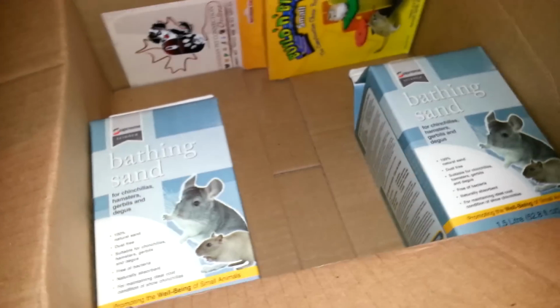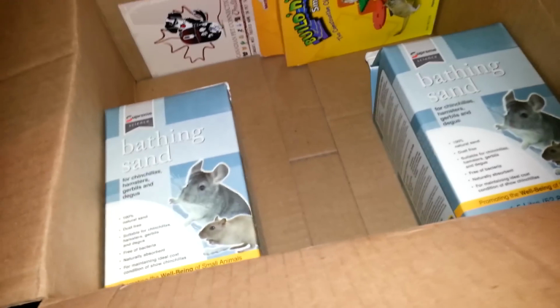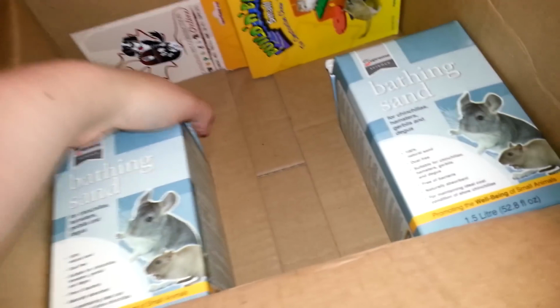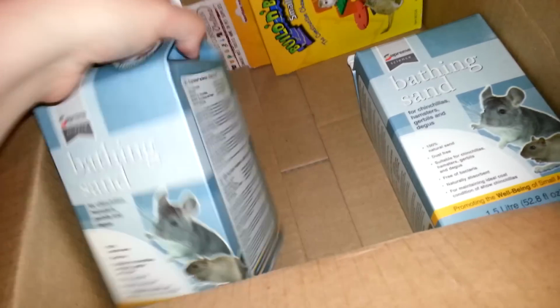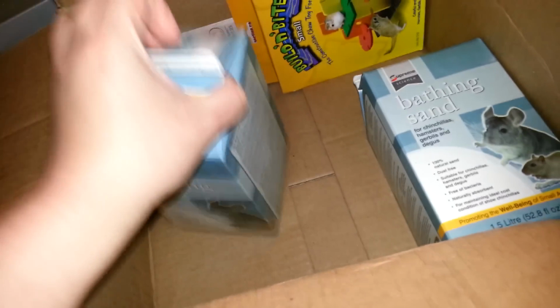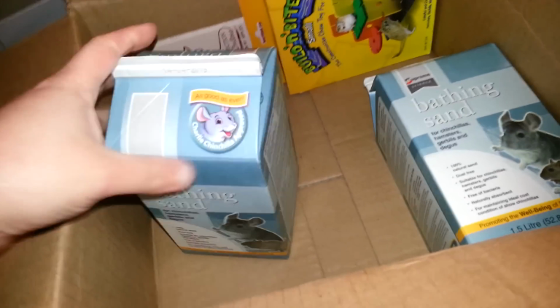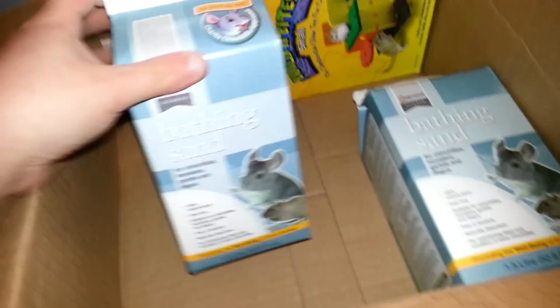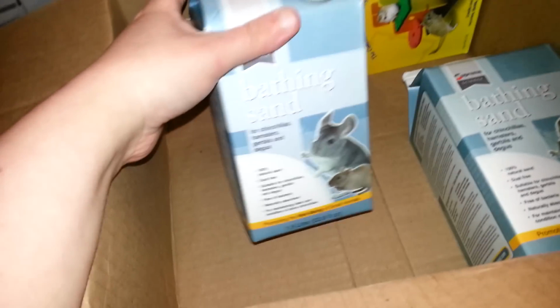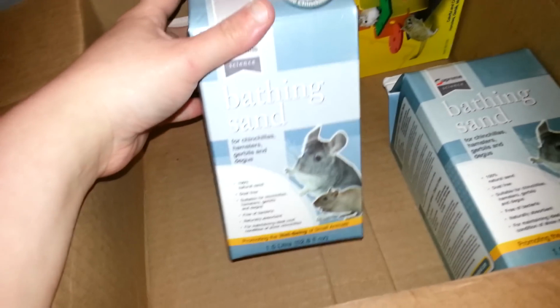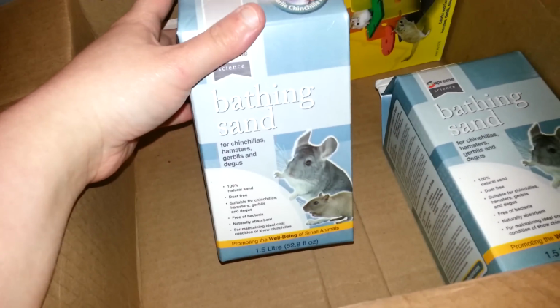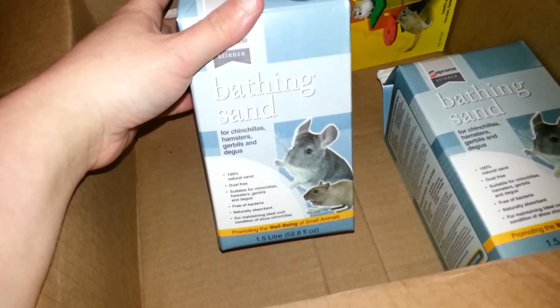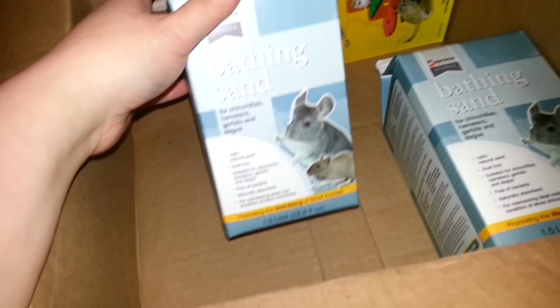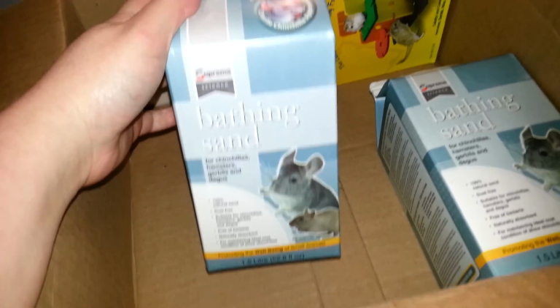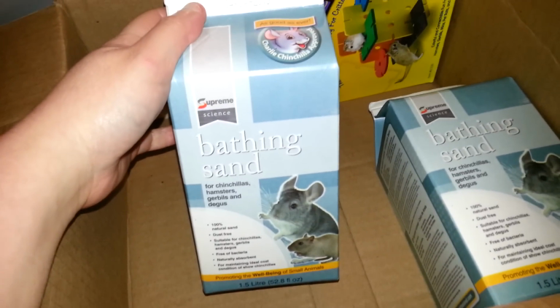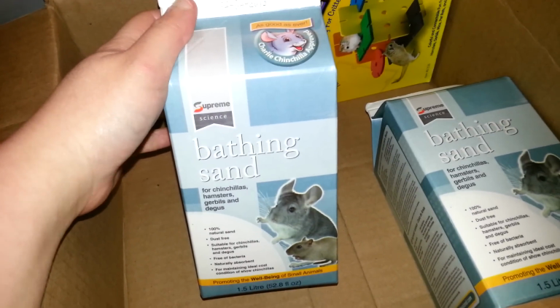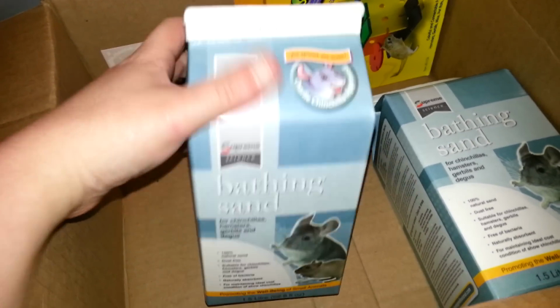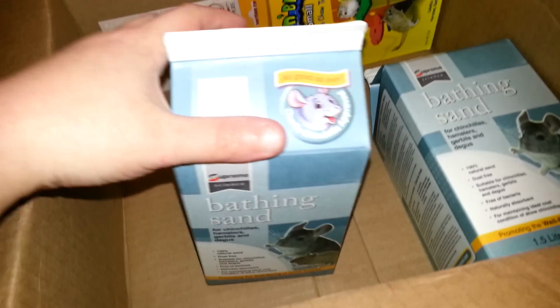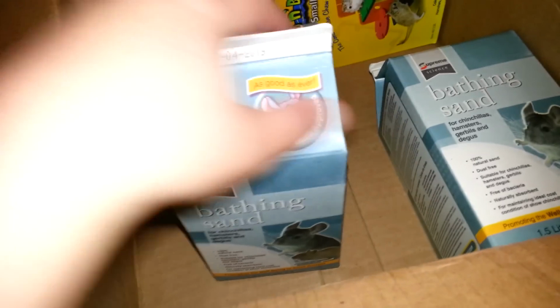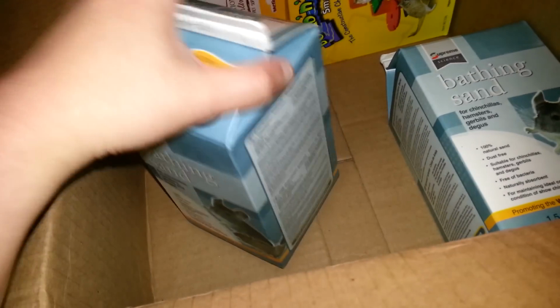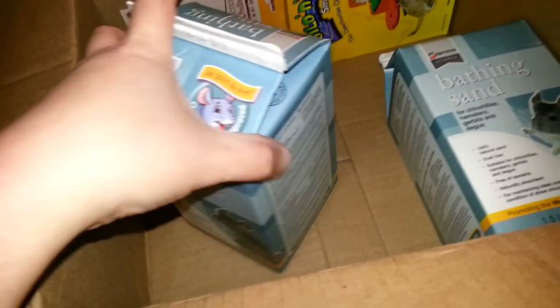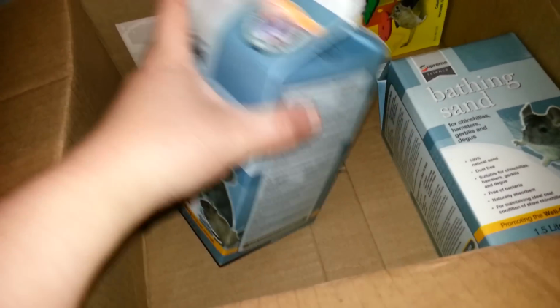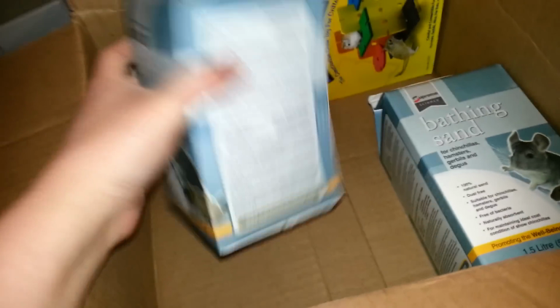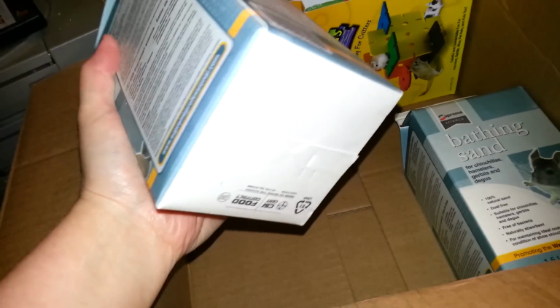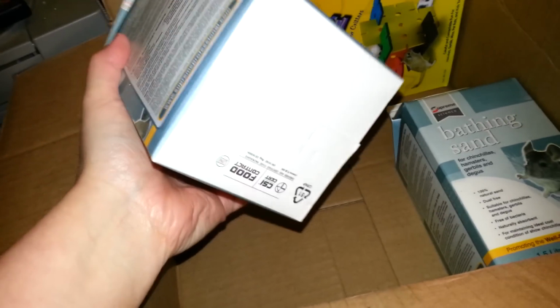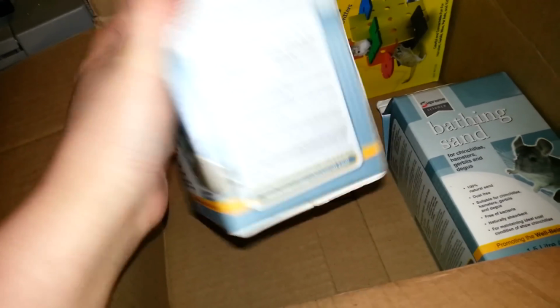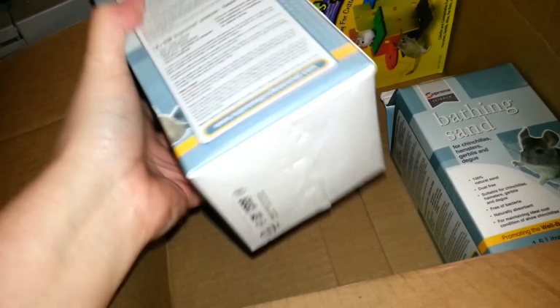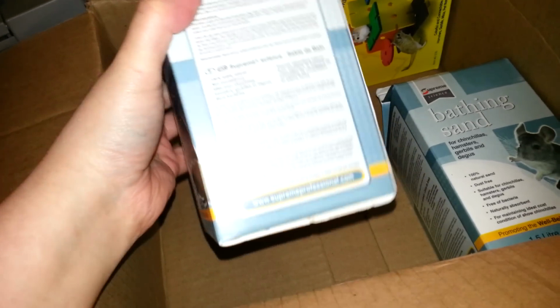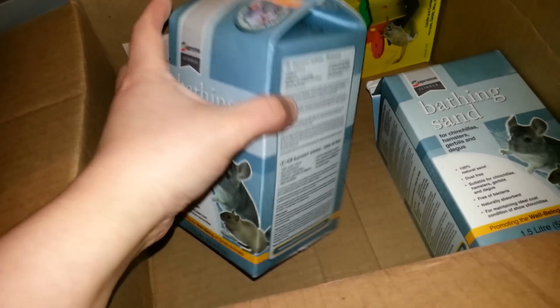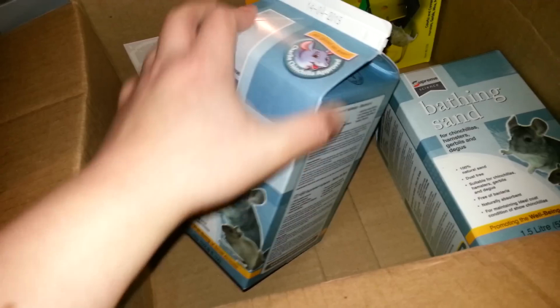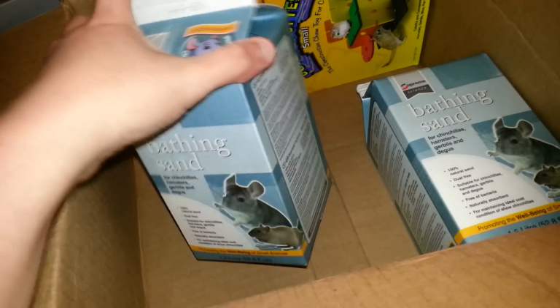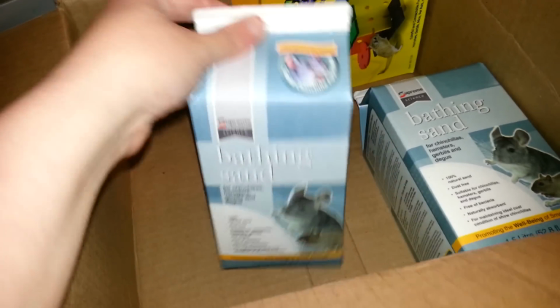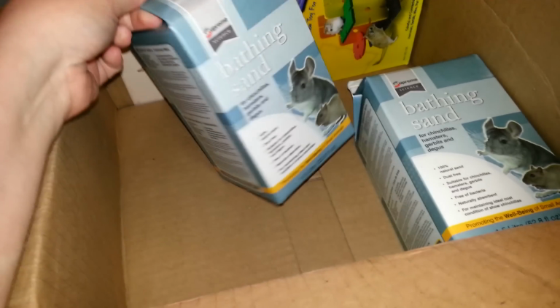I got two of these — this is their bathing sand, it's by Supreme. I really like the sand, so that's why I got two of them. Might as well stock up on it because they only come in these cartons.